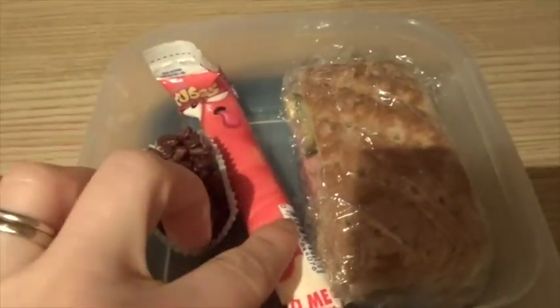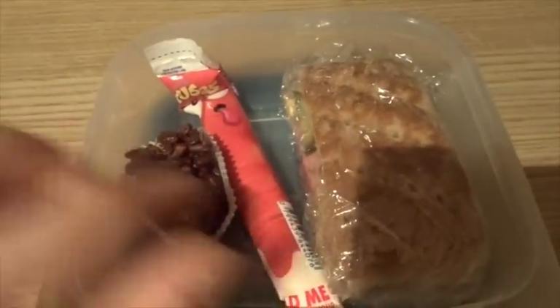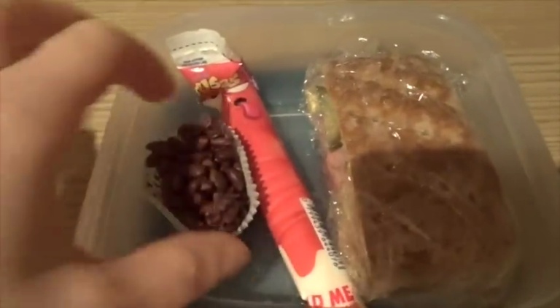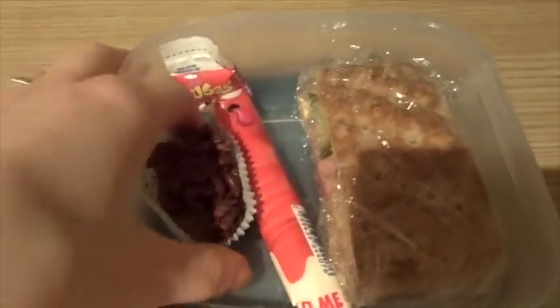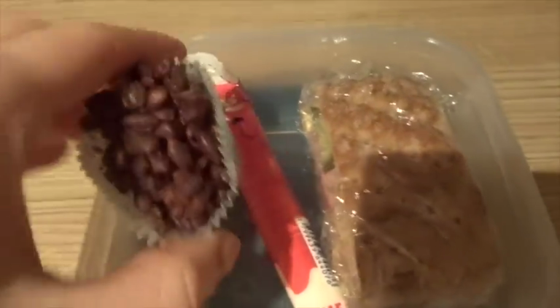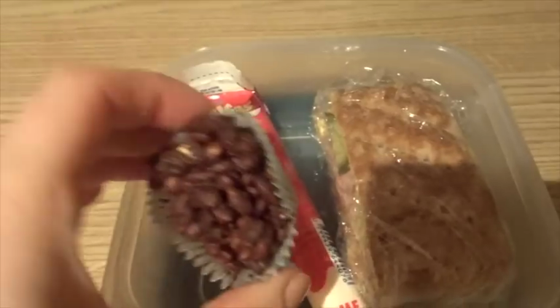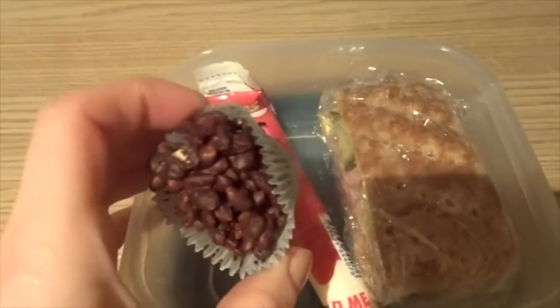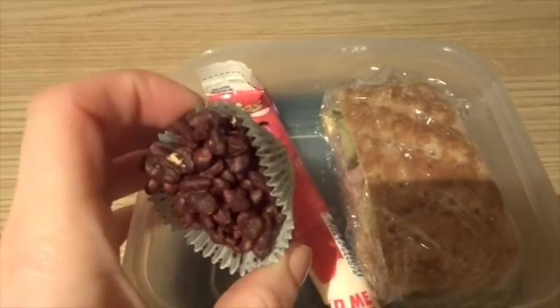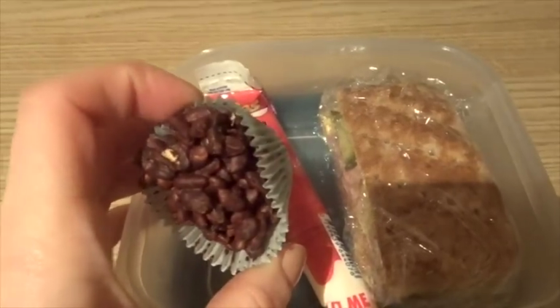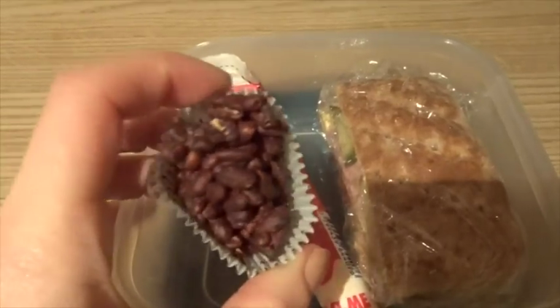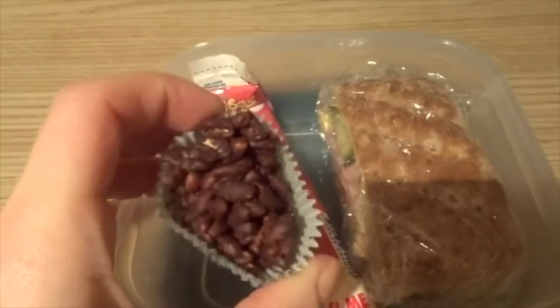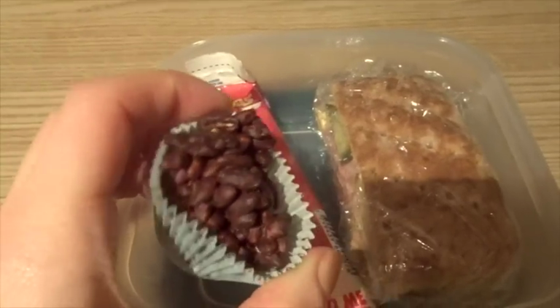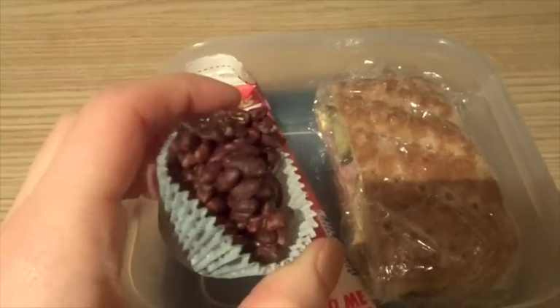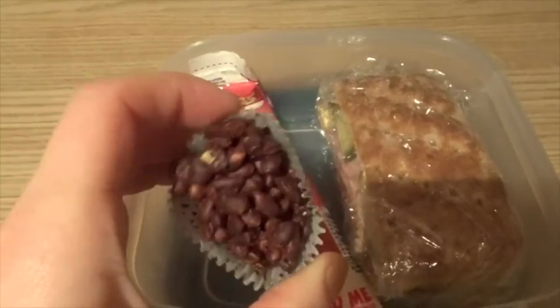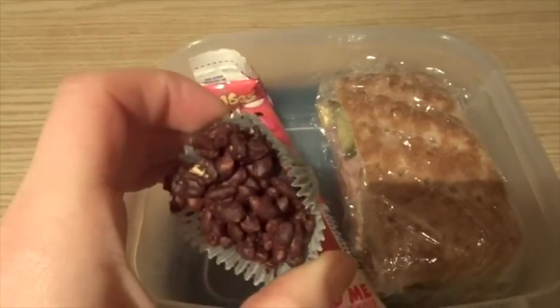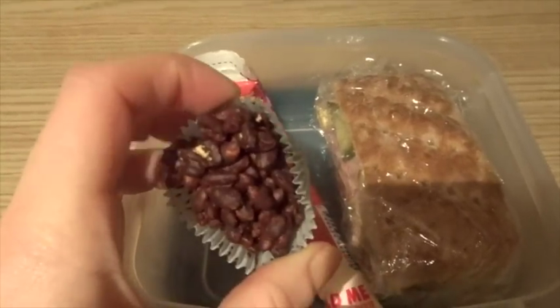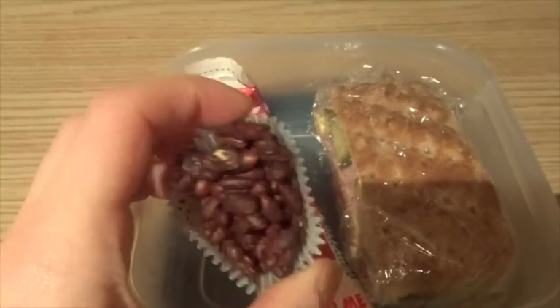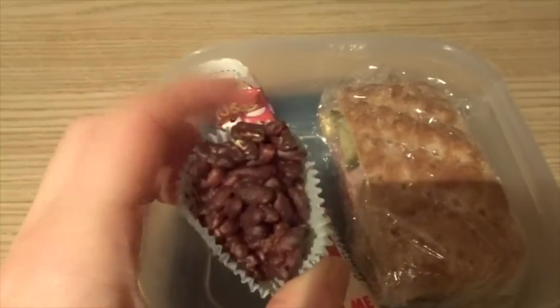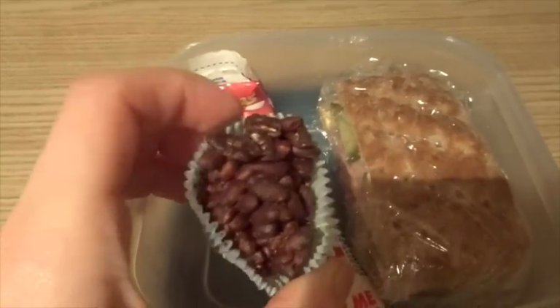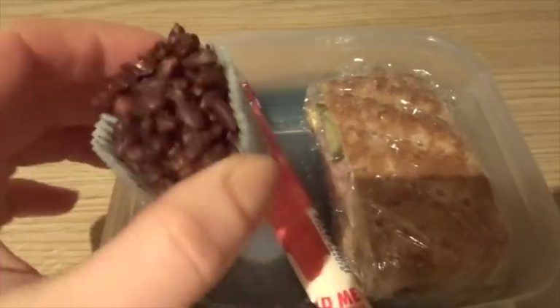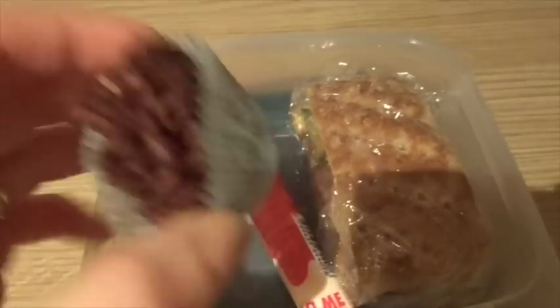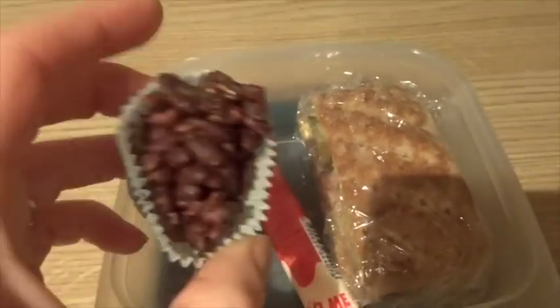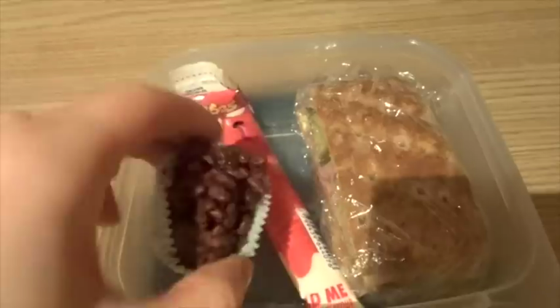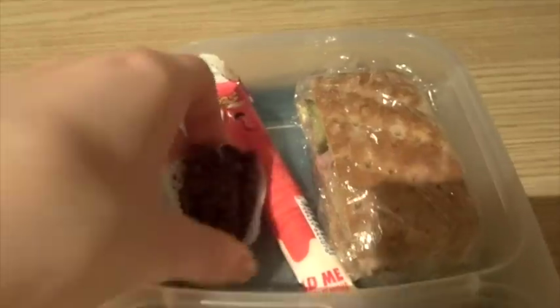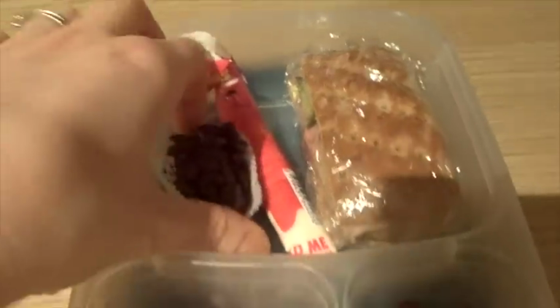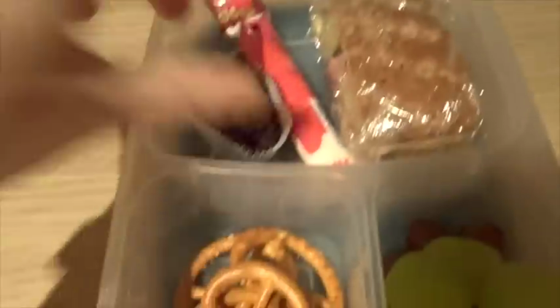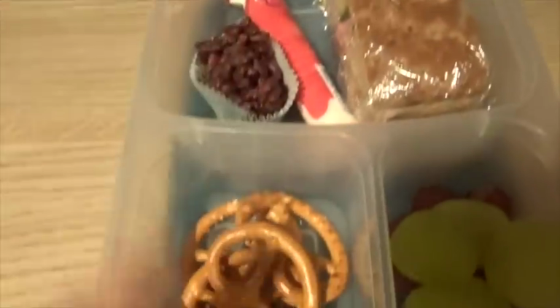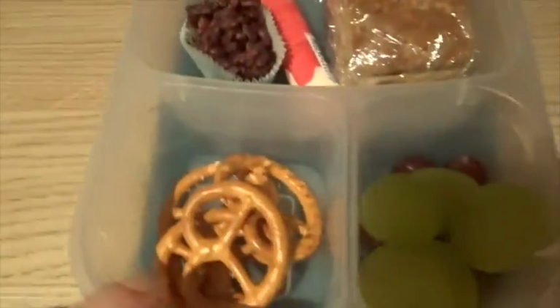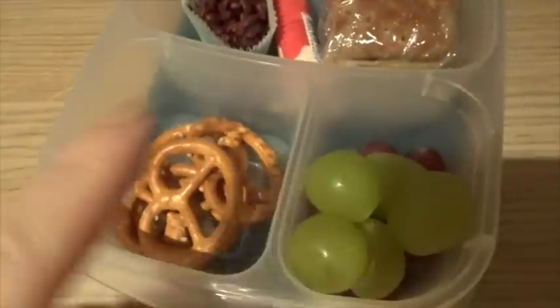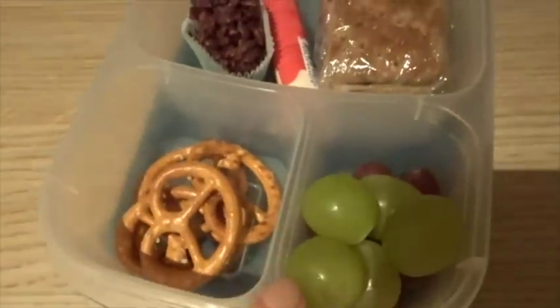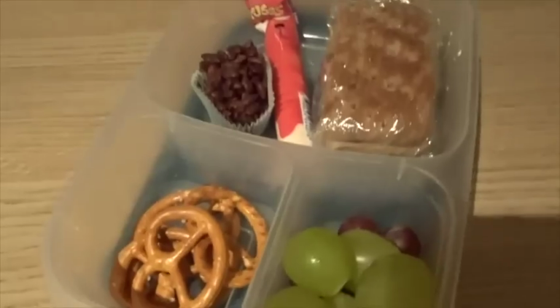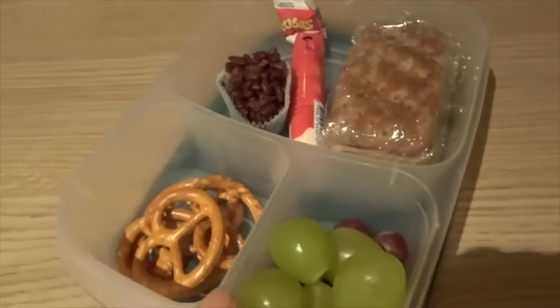He's got strawberry yogurt. He's got one of these little rice puffed dark chocolate sort of treats — they're only mini things. He's also got a couple of pretzels and some grapes.